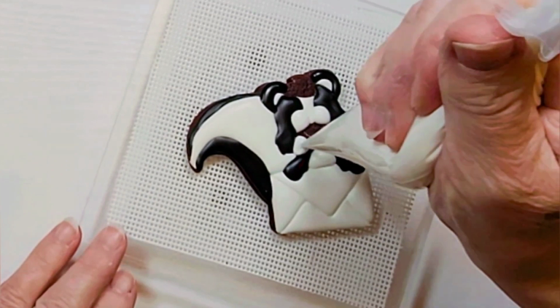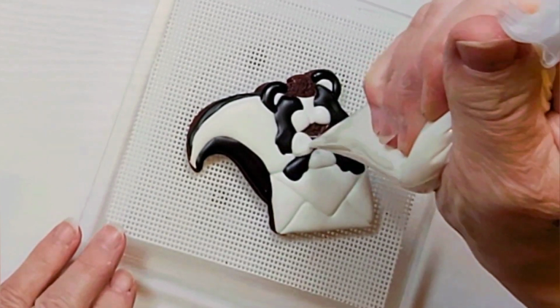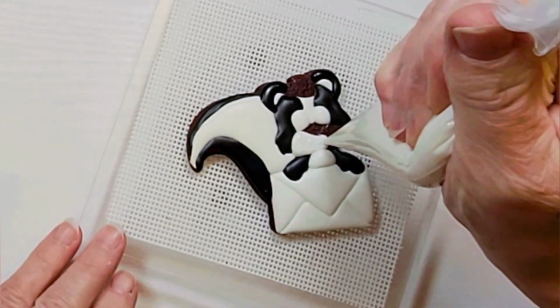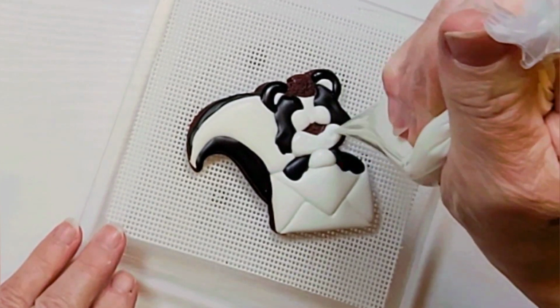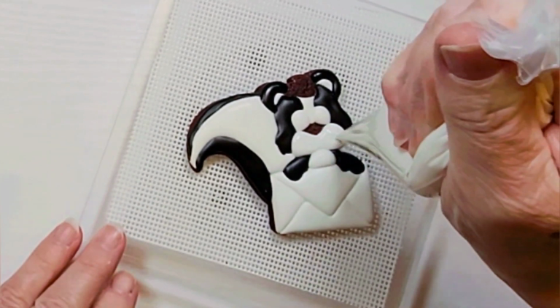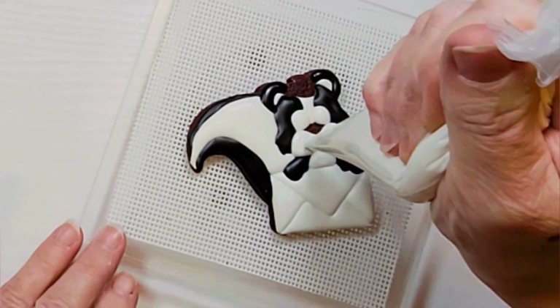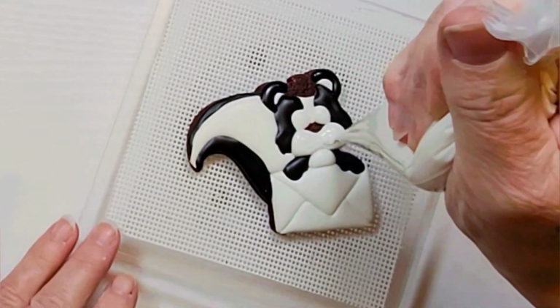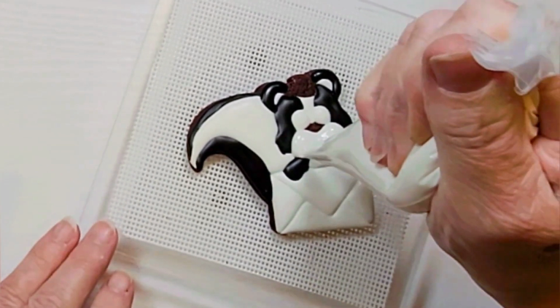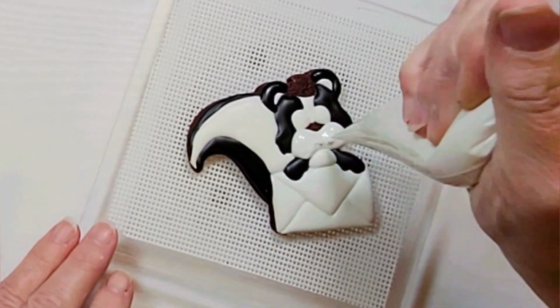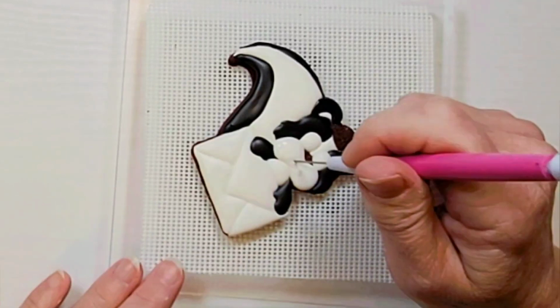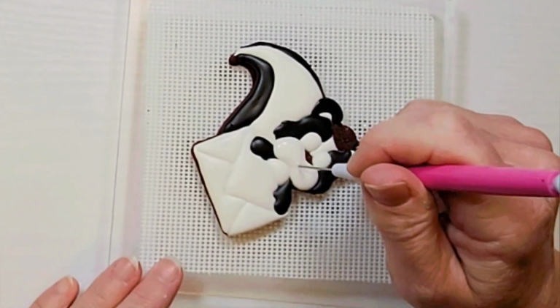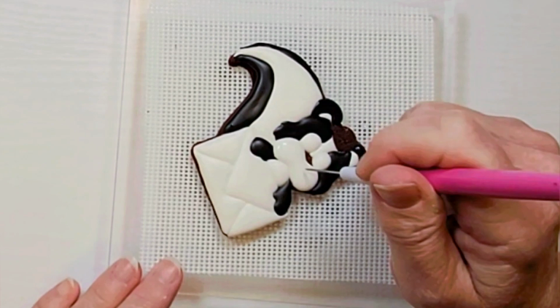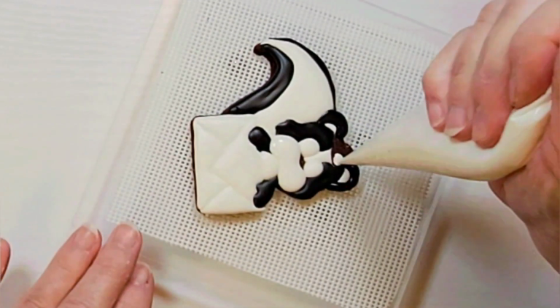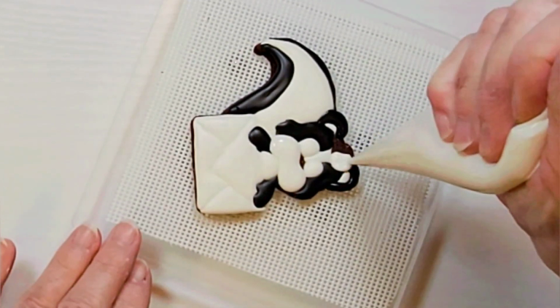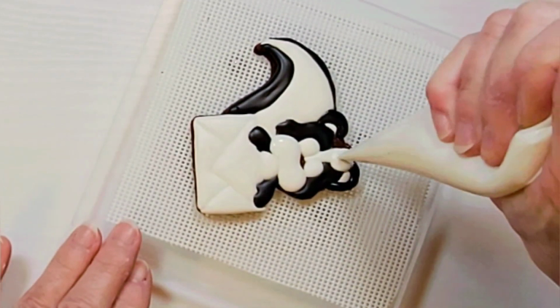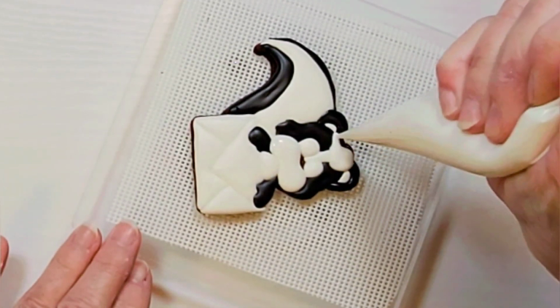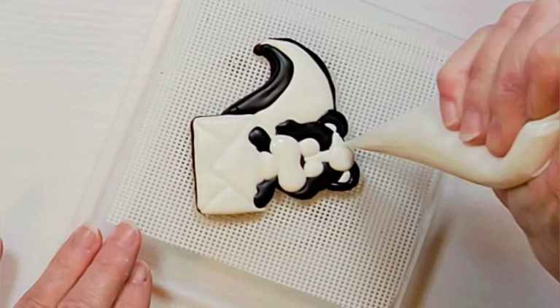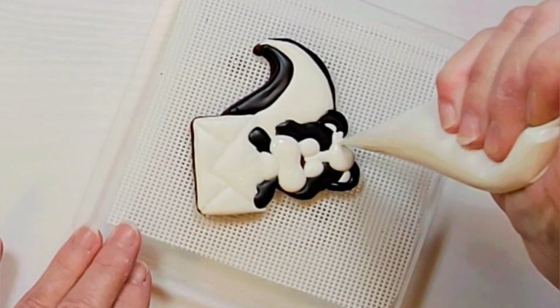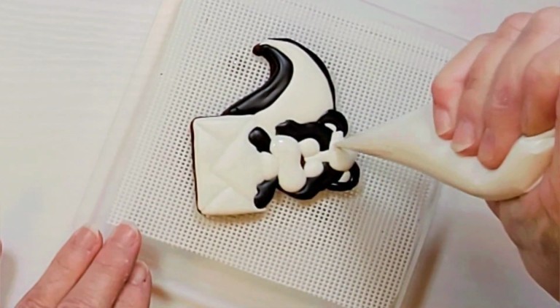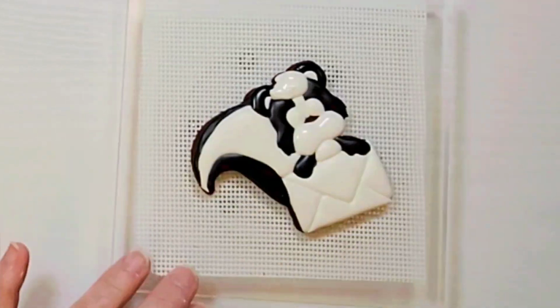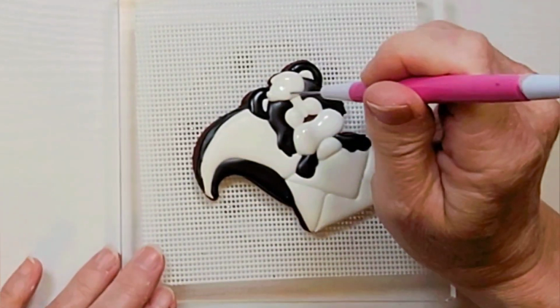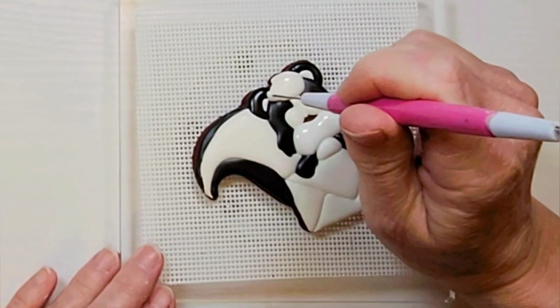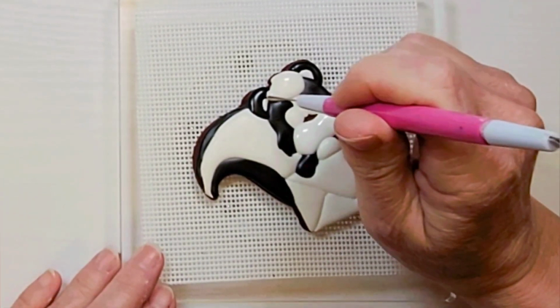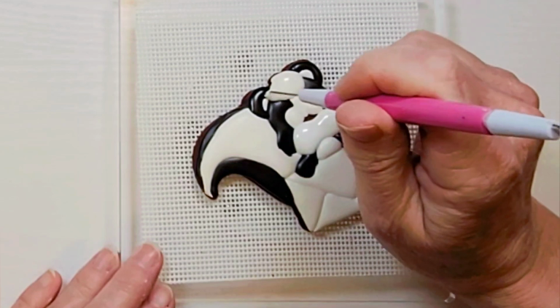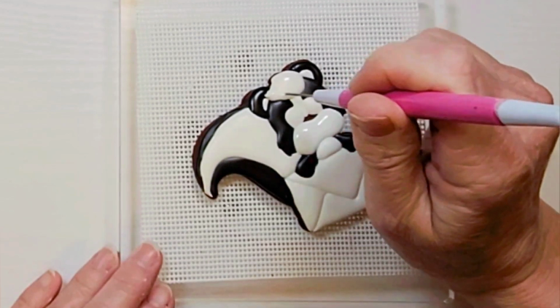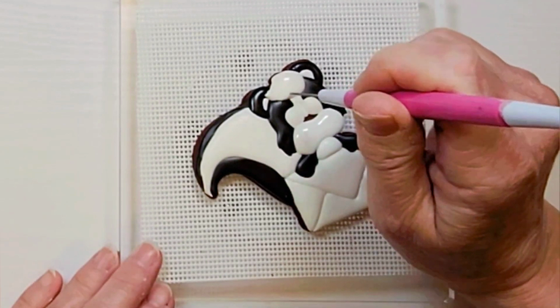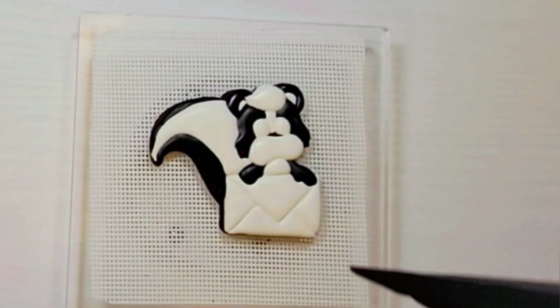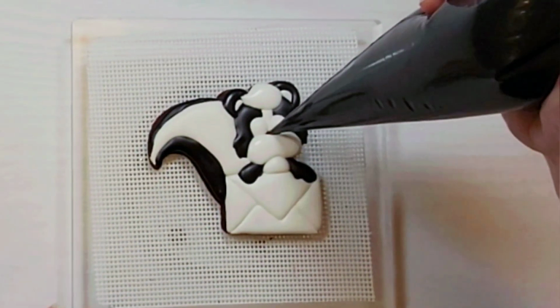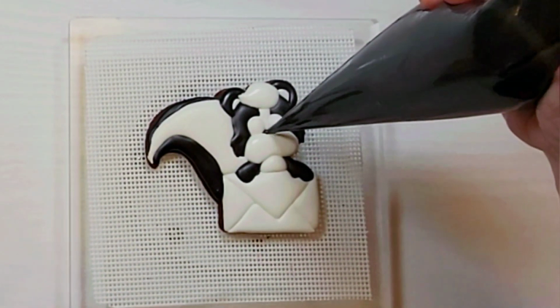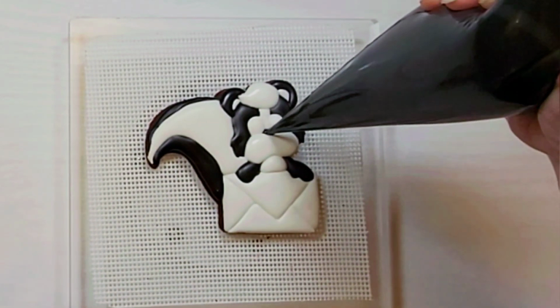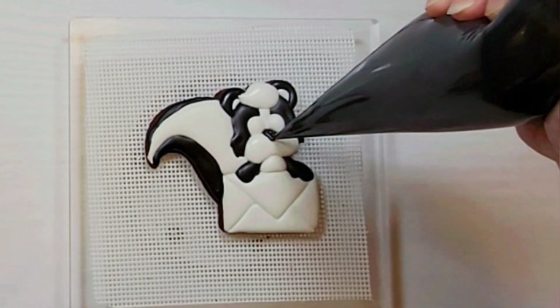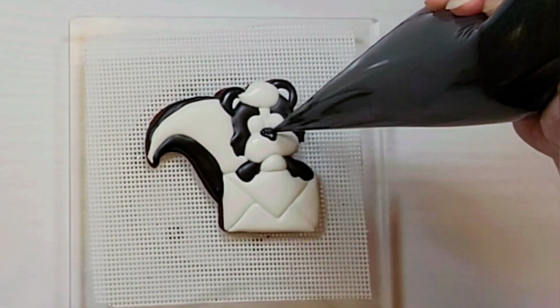Now pipe a generous amount for the big puffy cheeks of our skunk. And pipe the fur at the top of his head. Let that dry for about 5 minutes and then pipe in the nose.